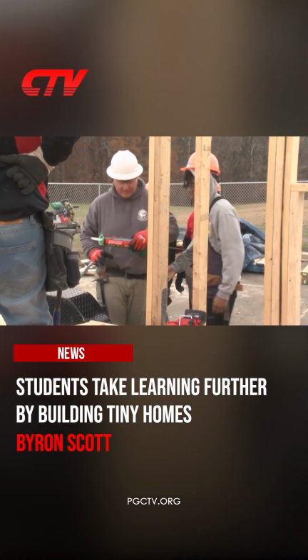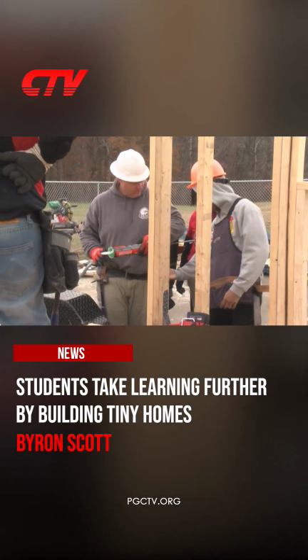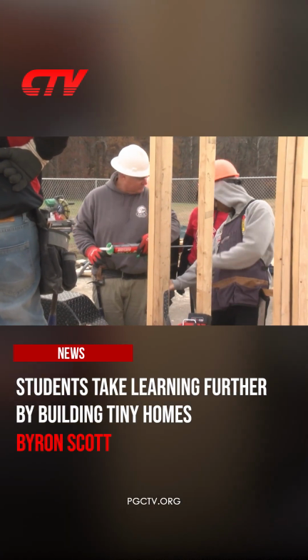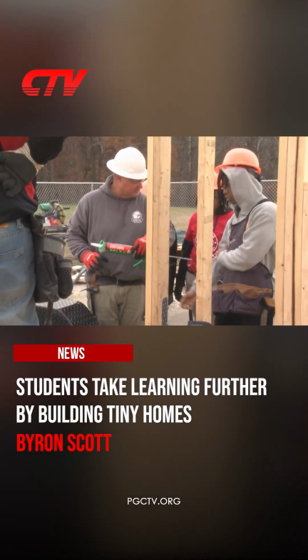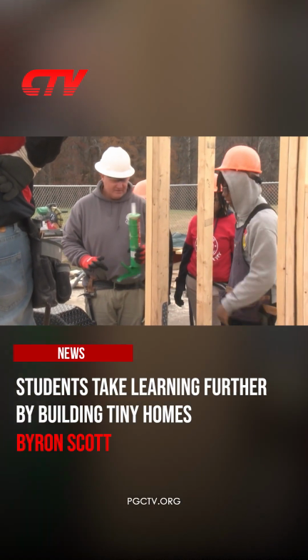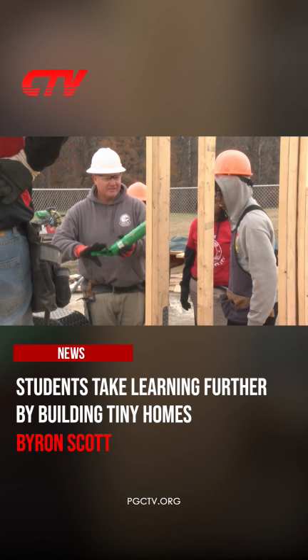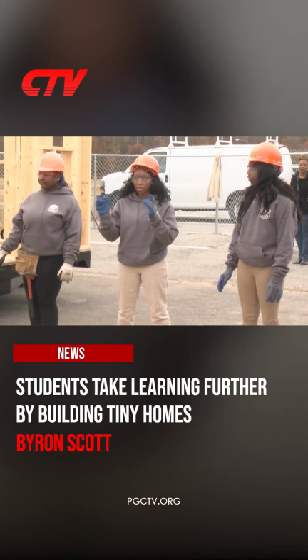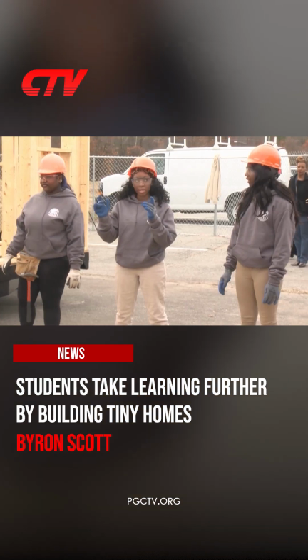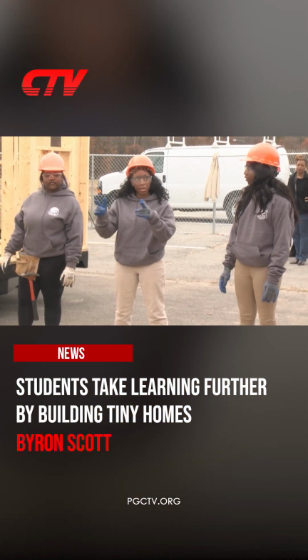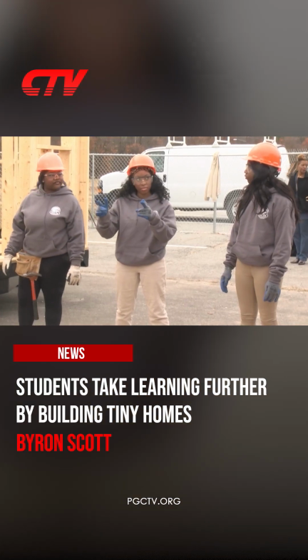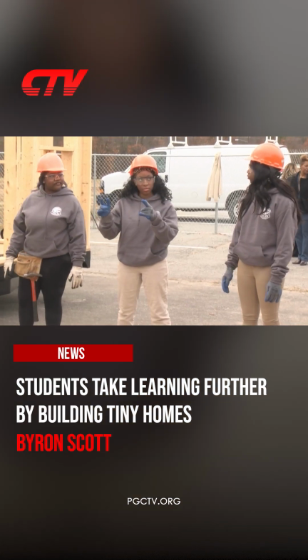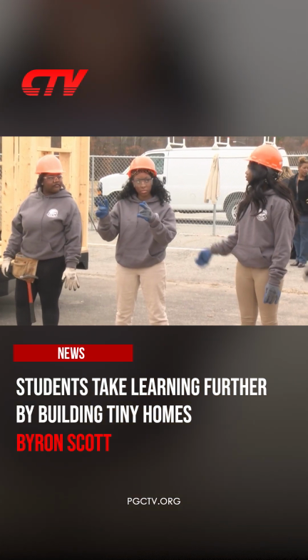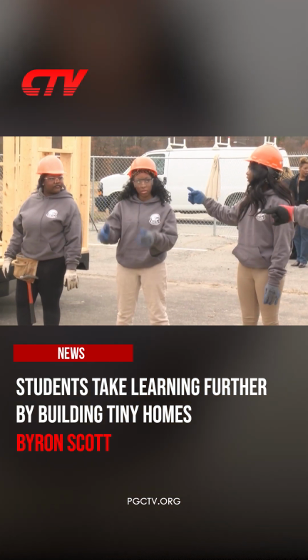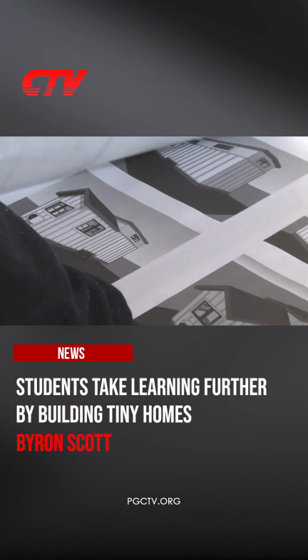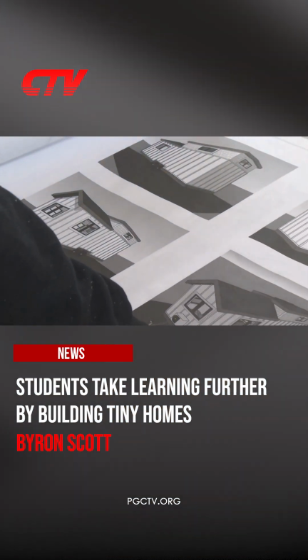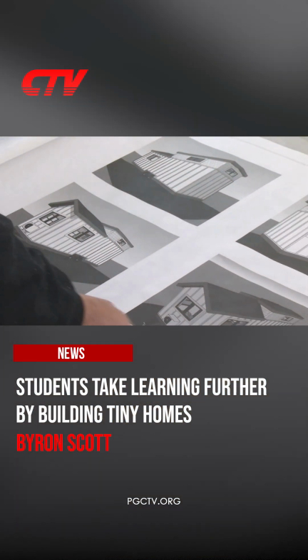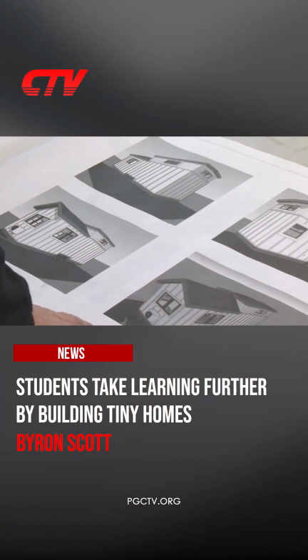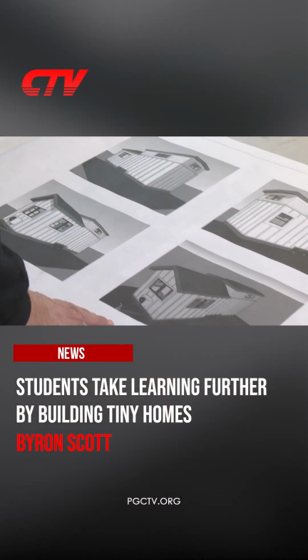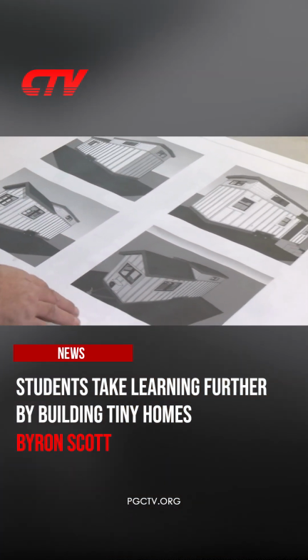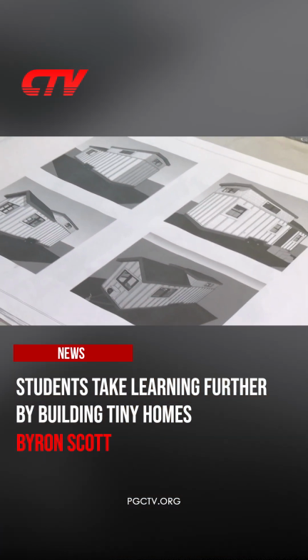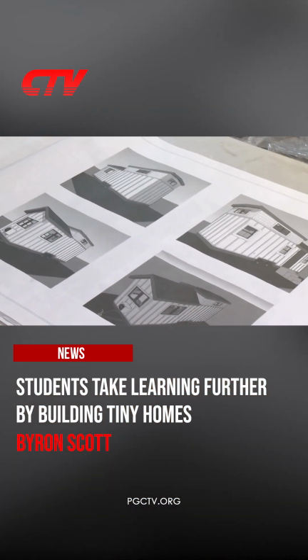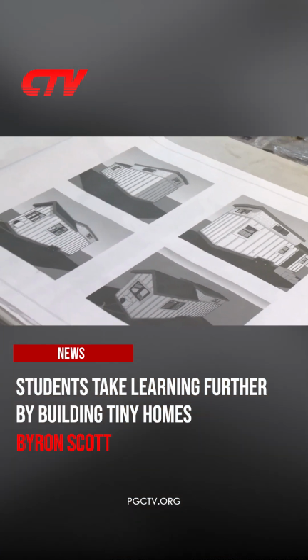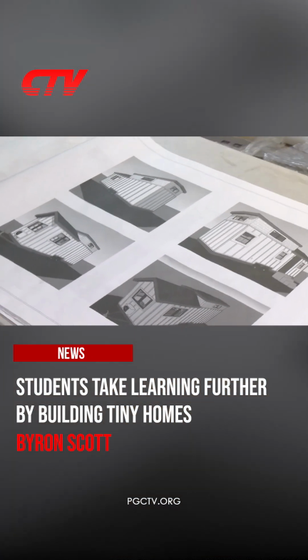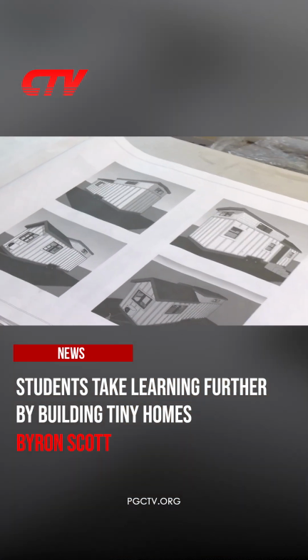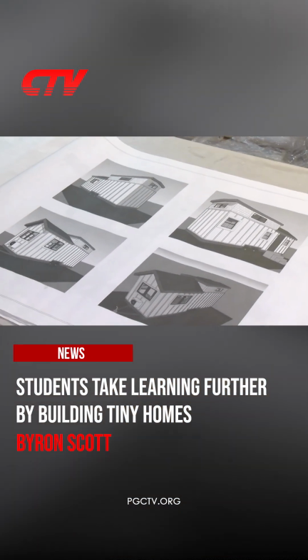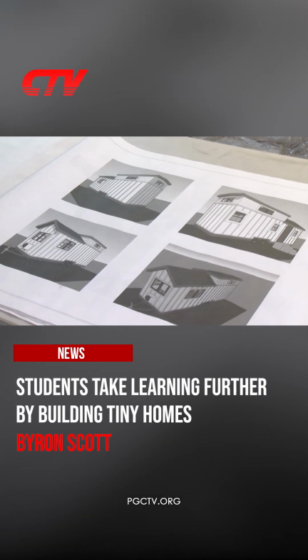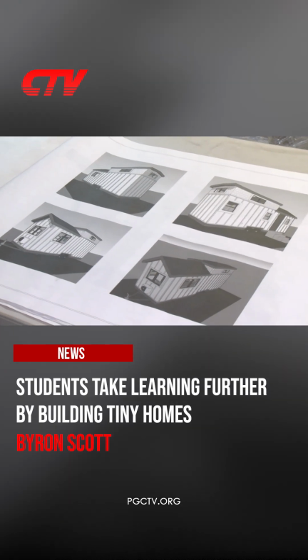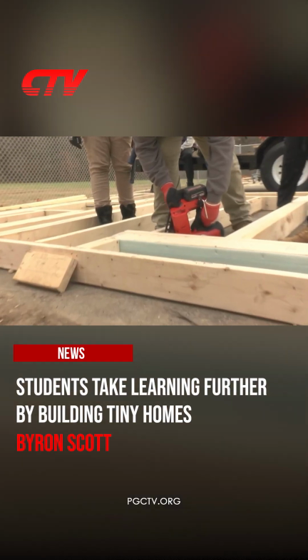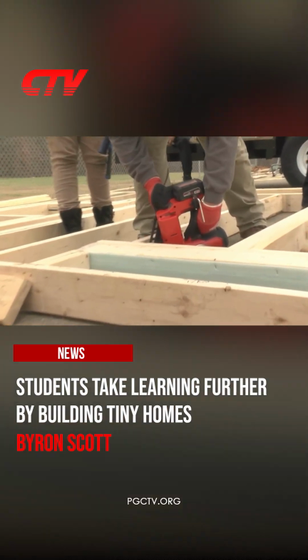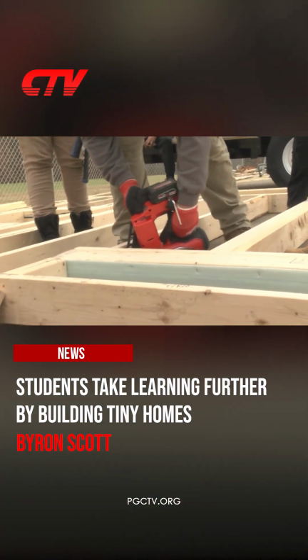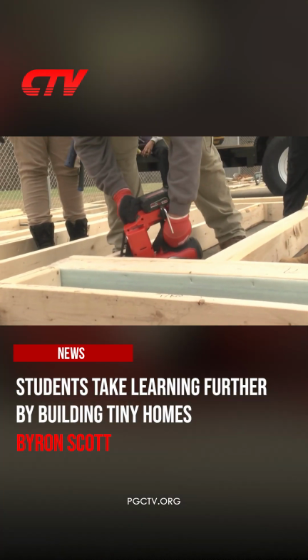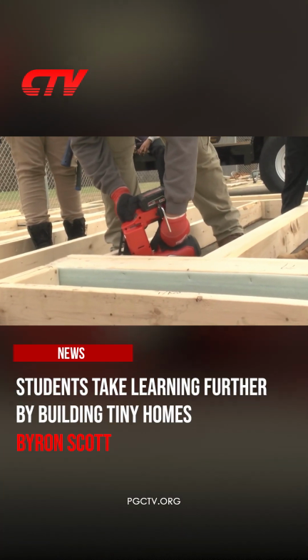The project began some three weeks ago when about 35 students and teachers picked up their tools and got to work, first examining the plans, then executing them.